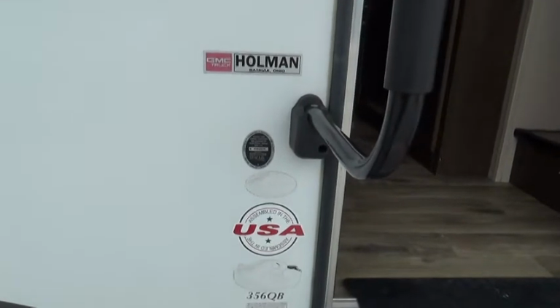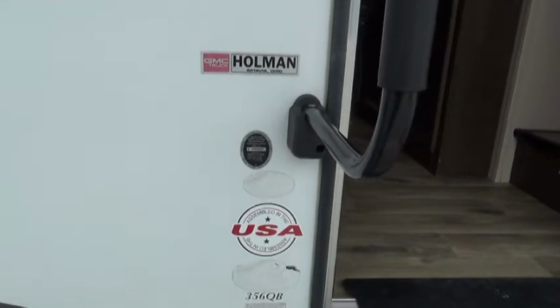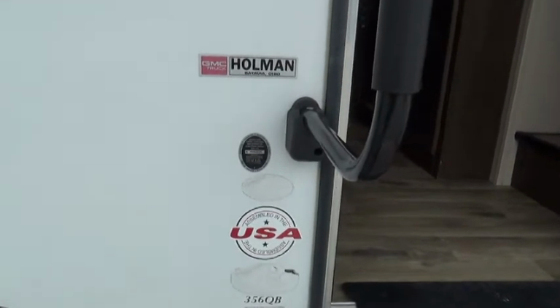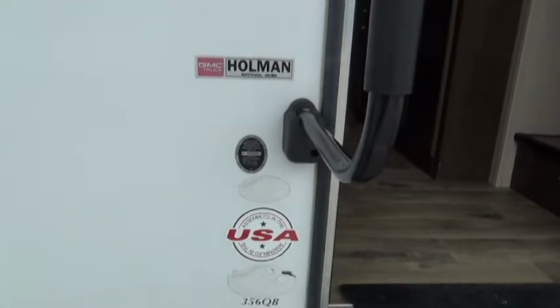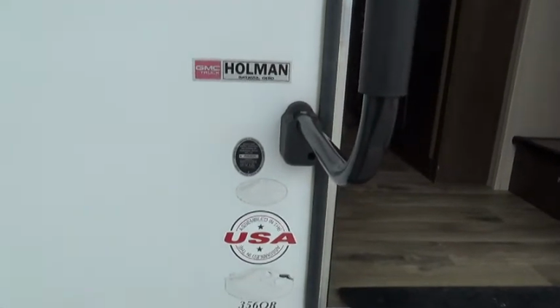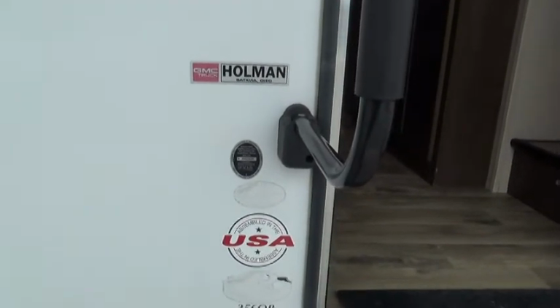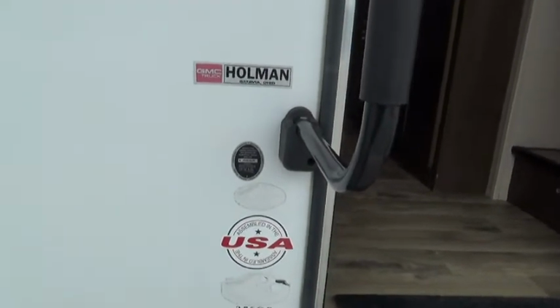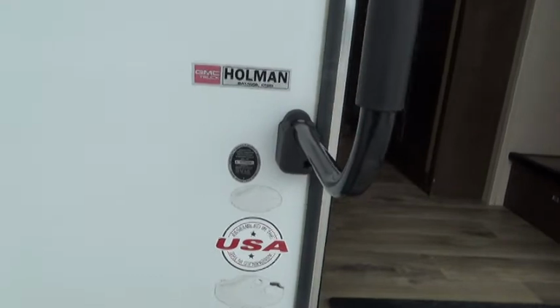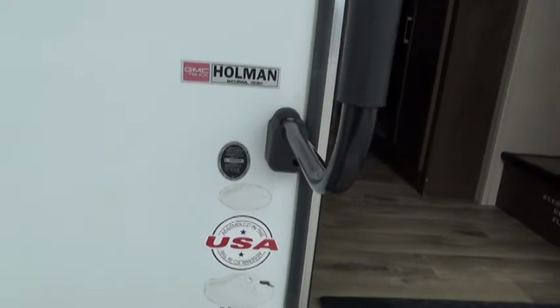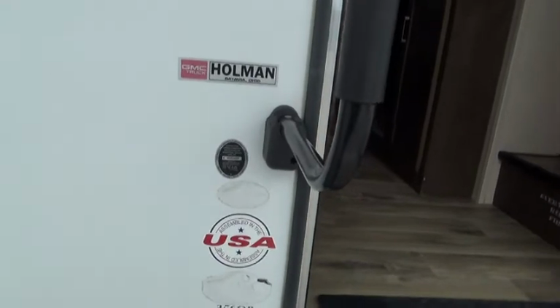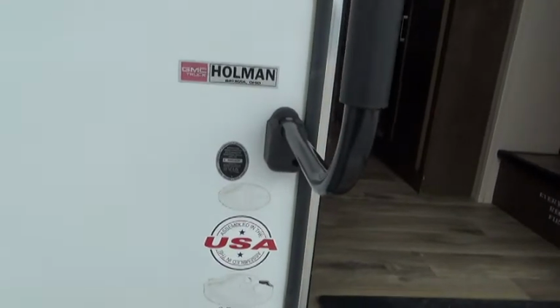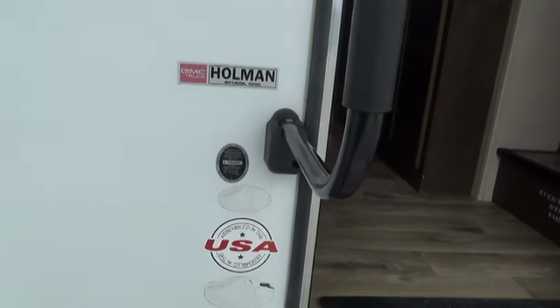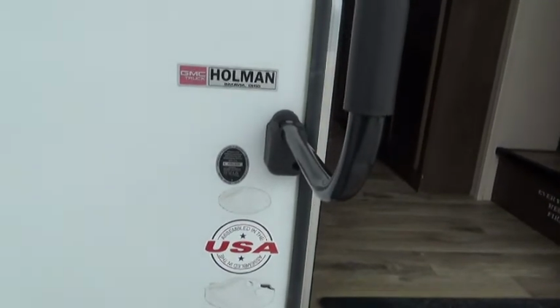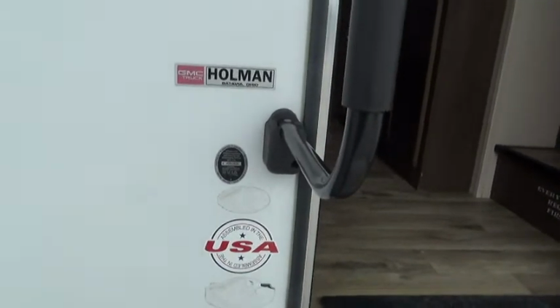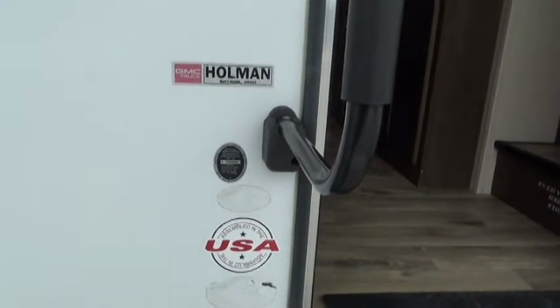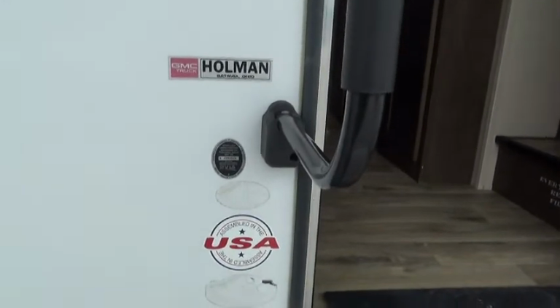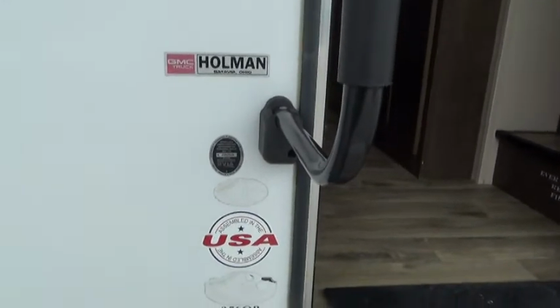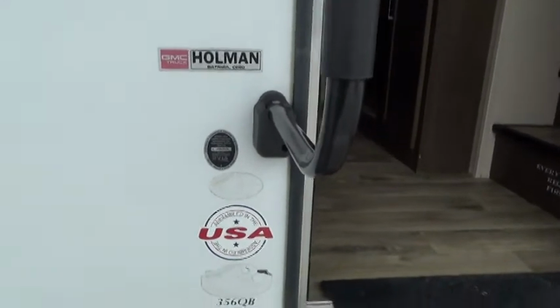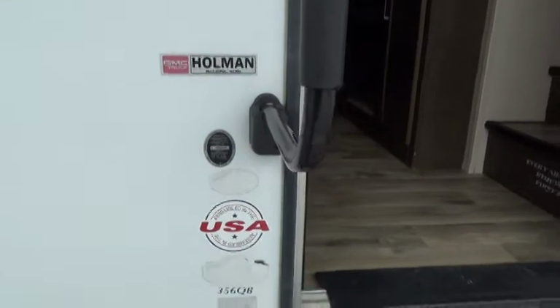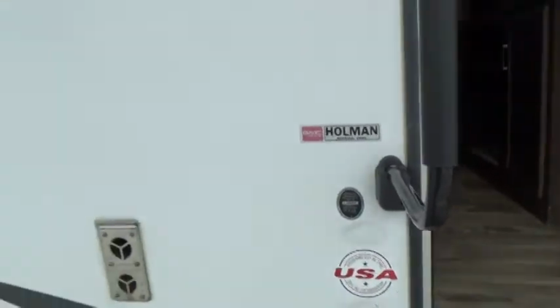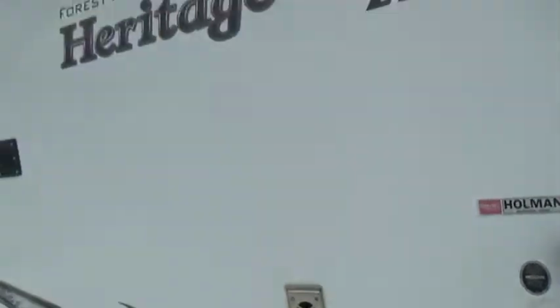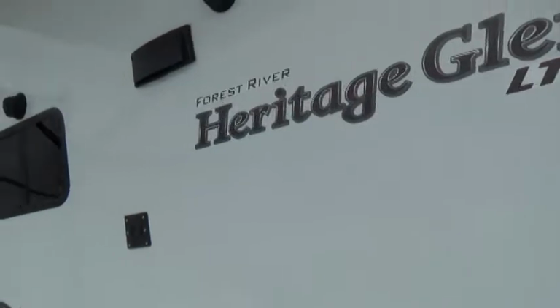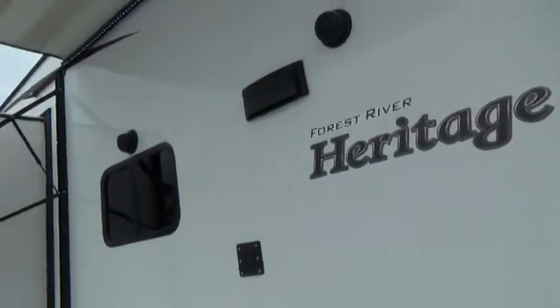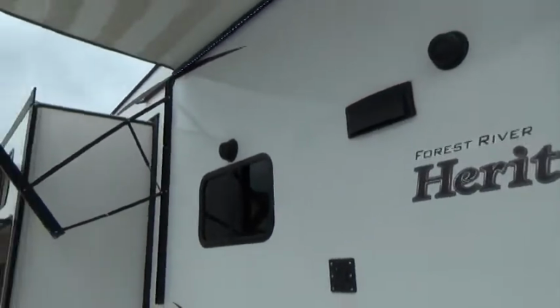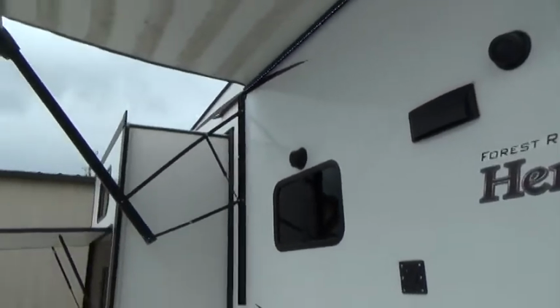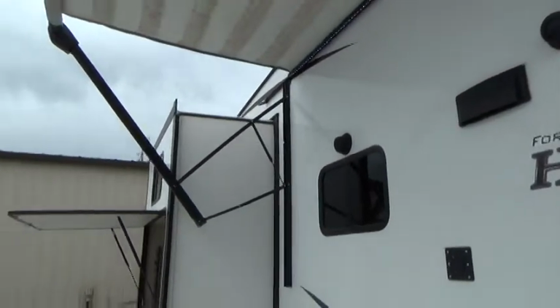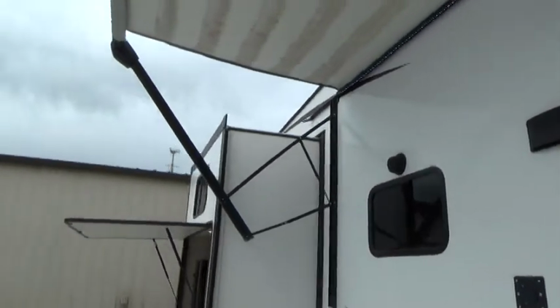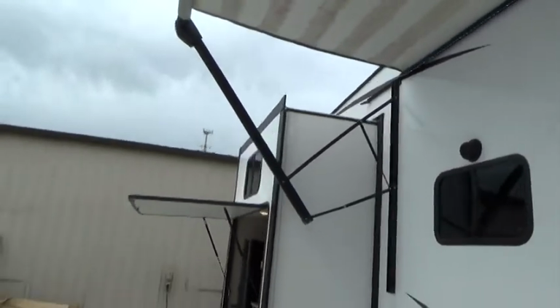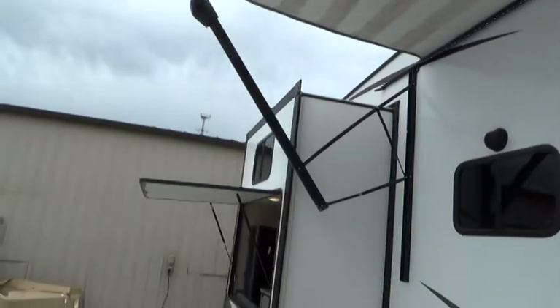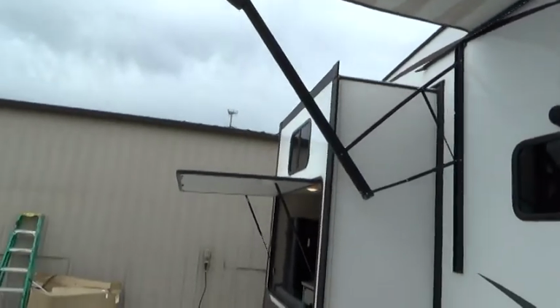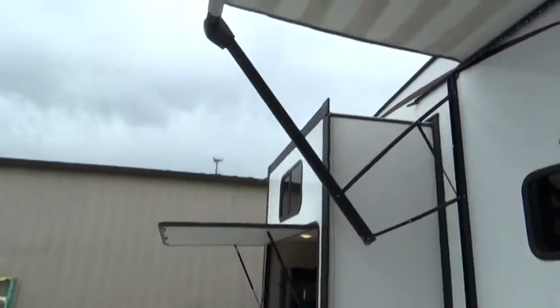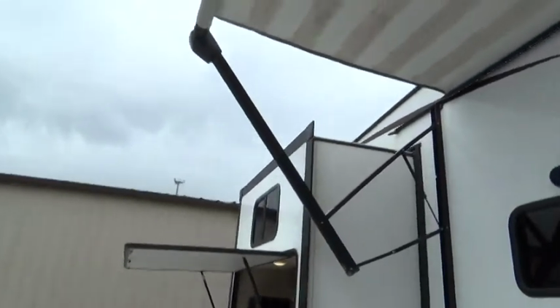Today we're going to be talking about your Forest River Heritage Glen LTZ 356 QB. We'll basically walk around the outside of it, talk about different aspects, and then we'll work our way inside.